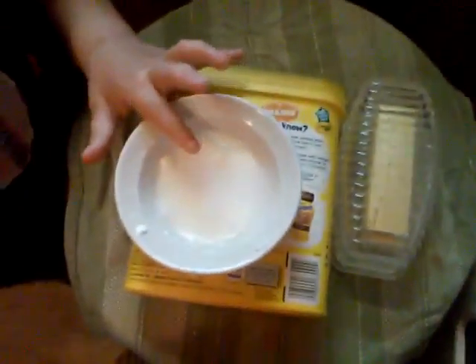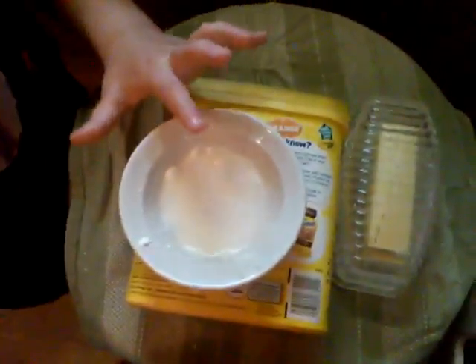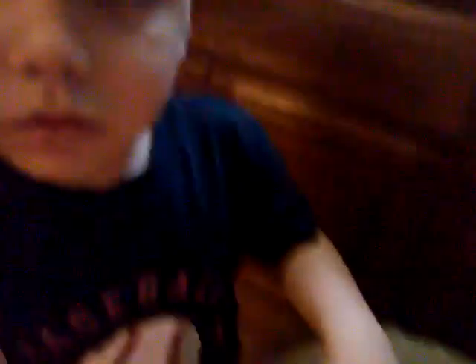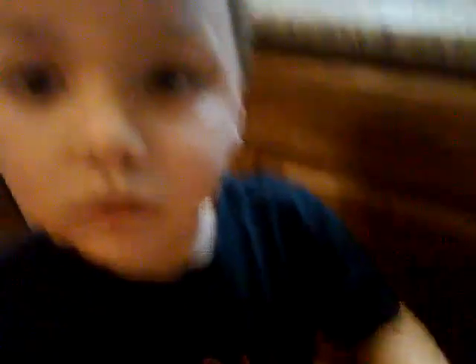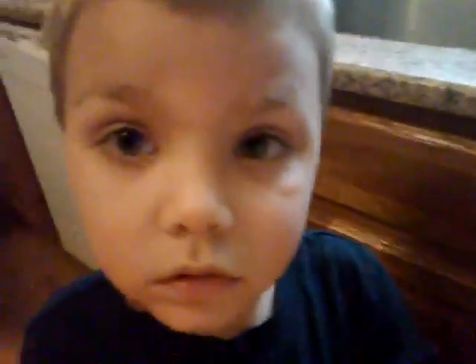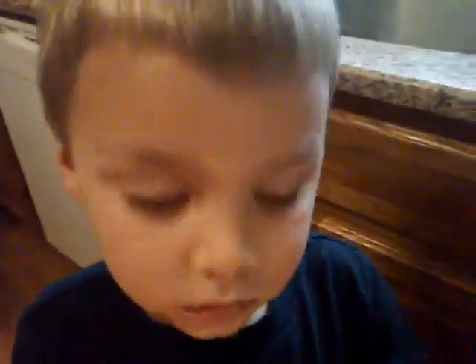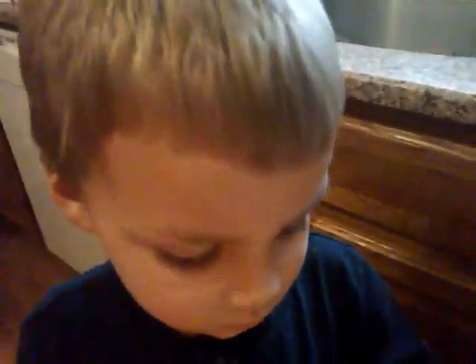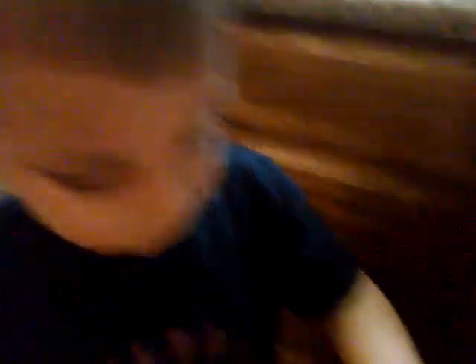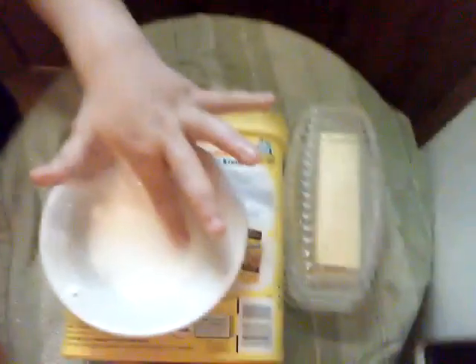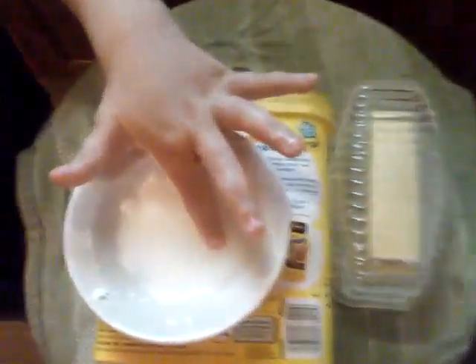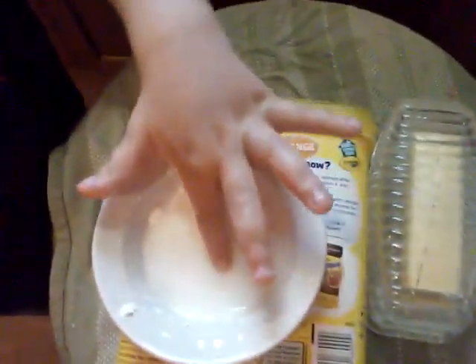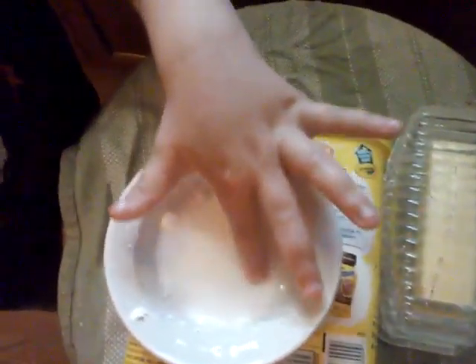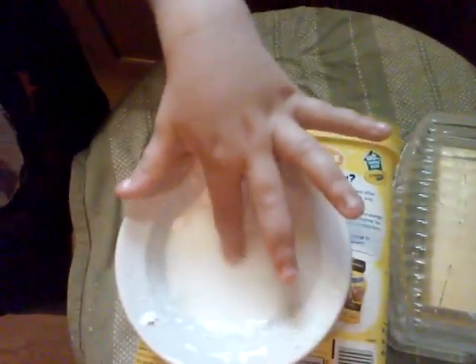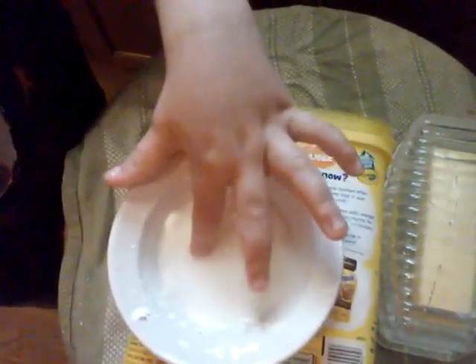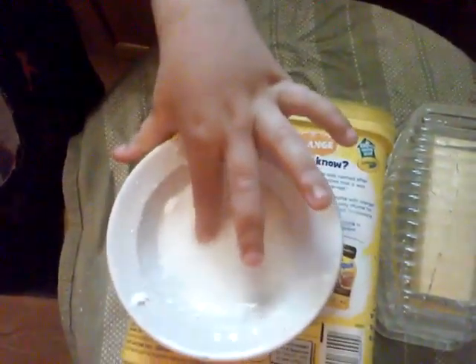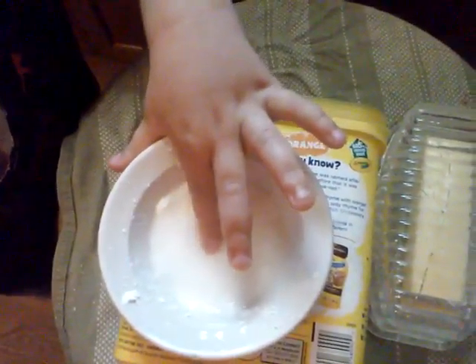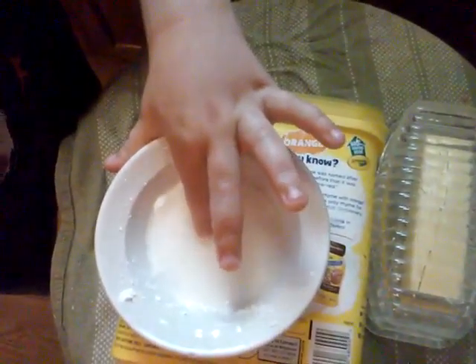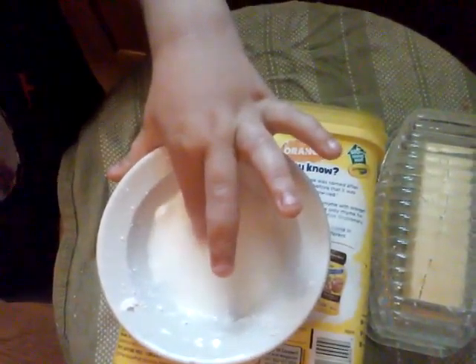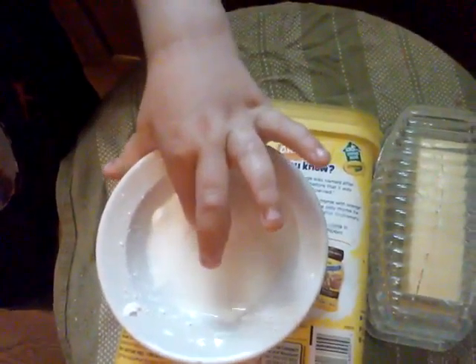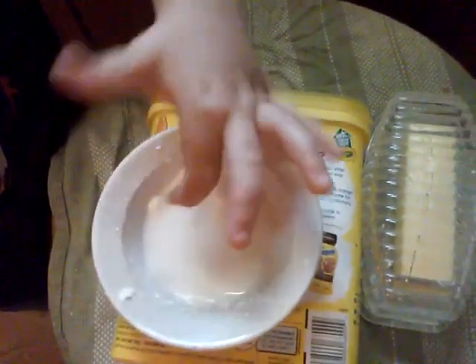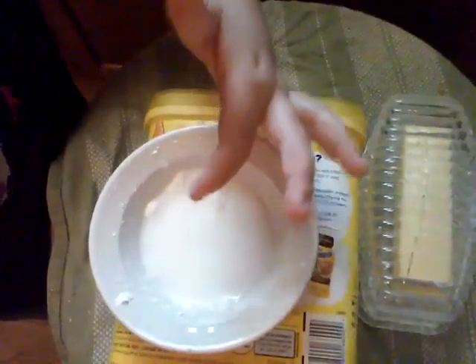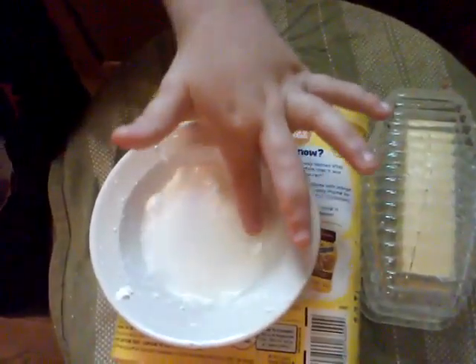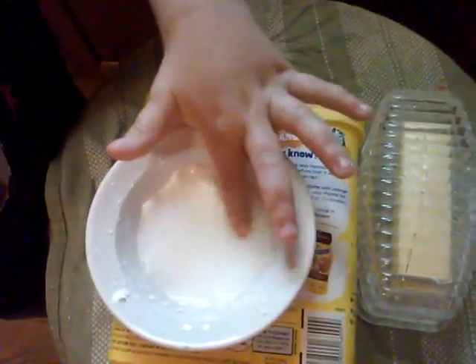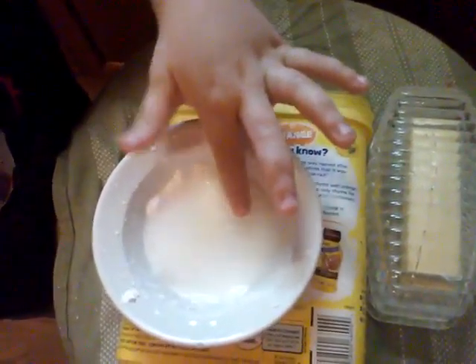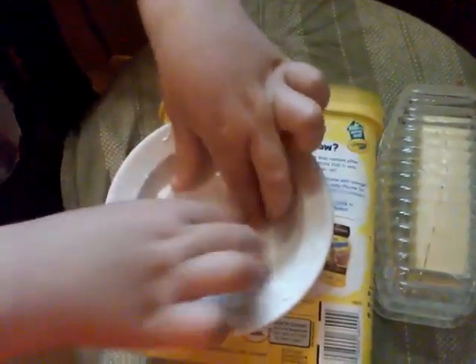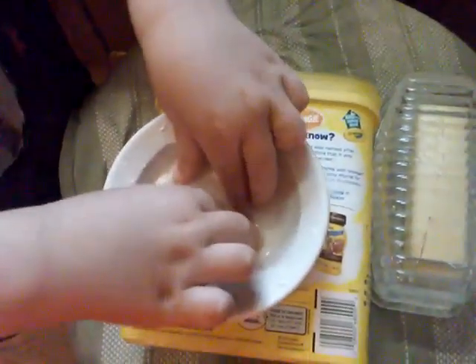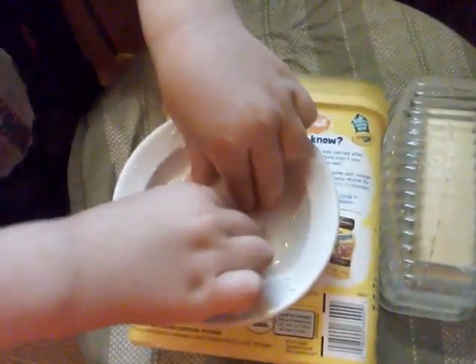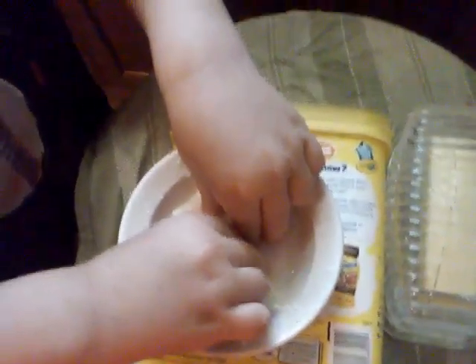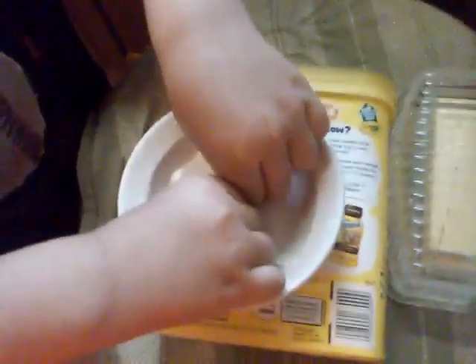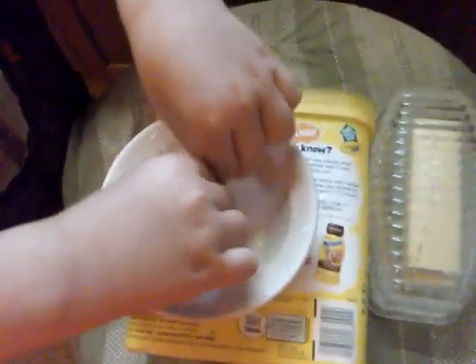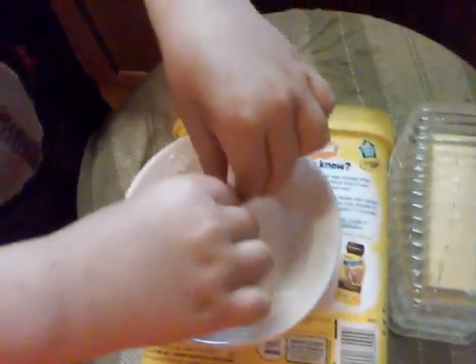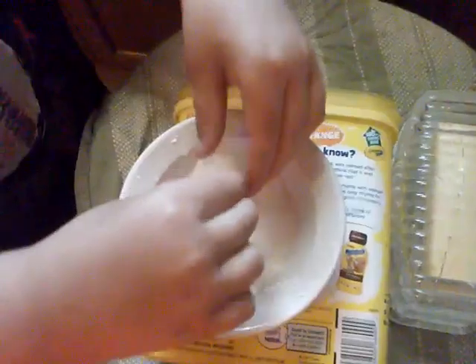We're gonna do people touching it. Are you ready? Okay, touch it — and people playing with it and stuff. What is that? Slime? It's not slime.